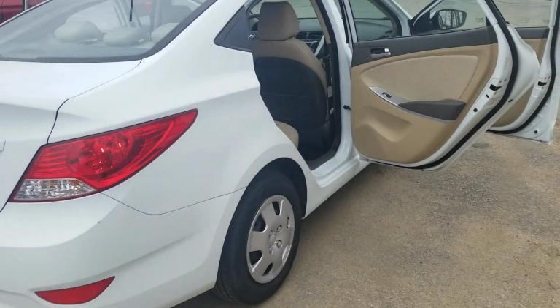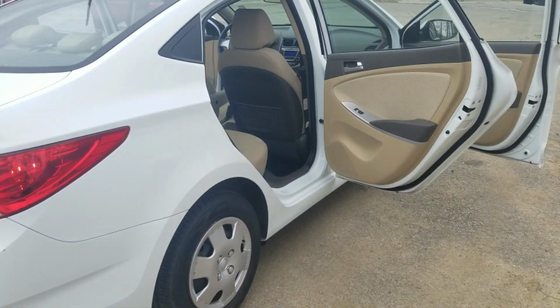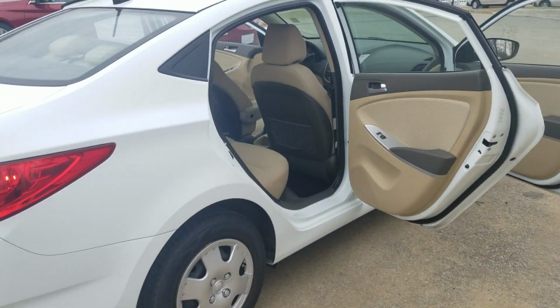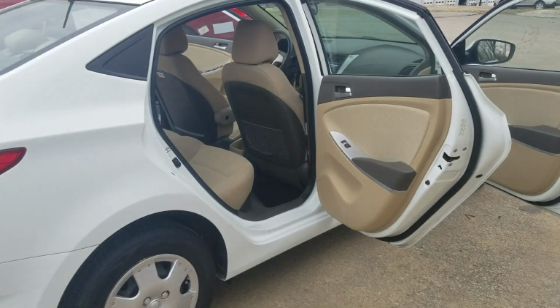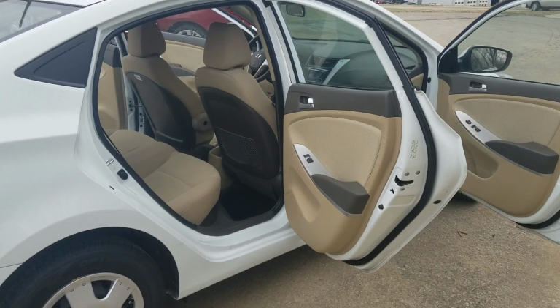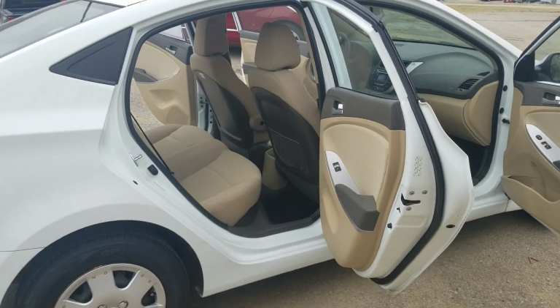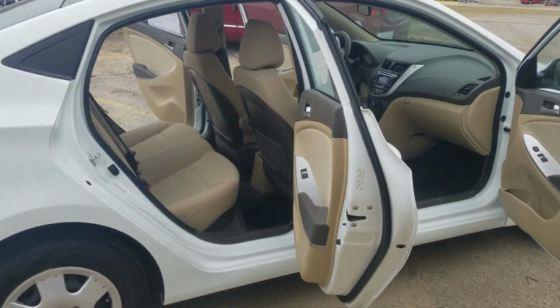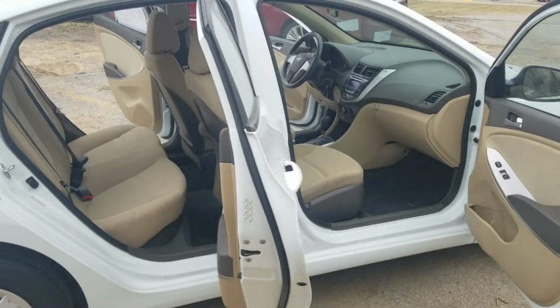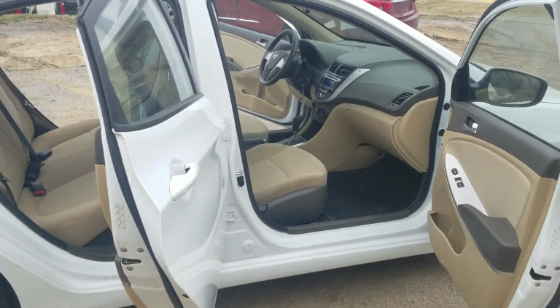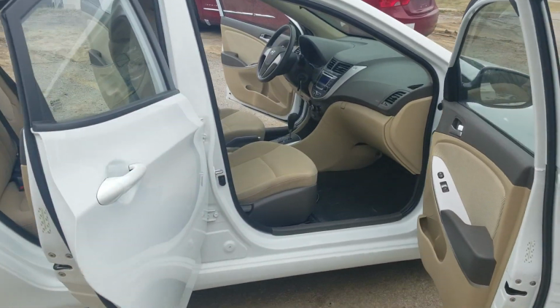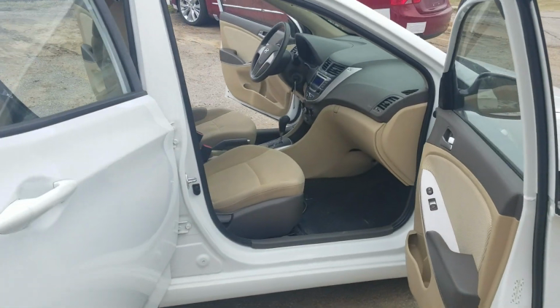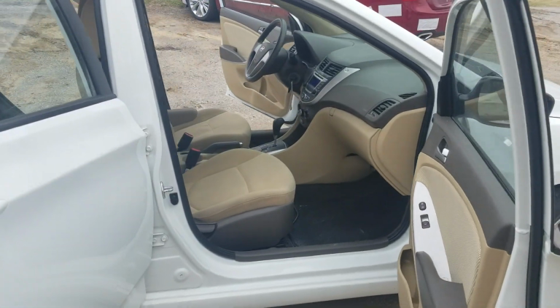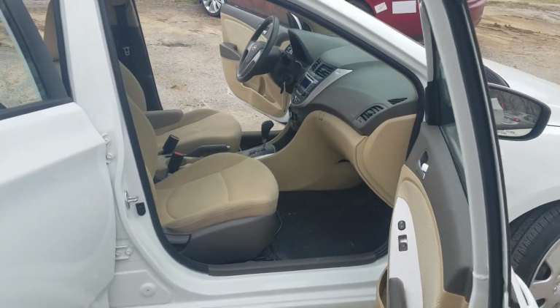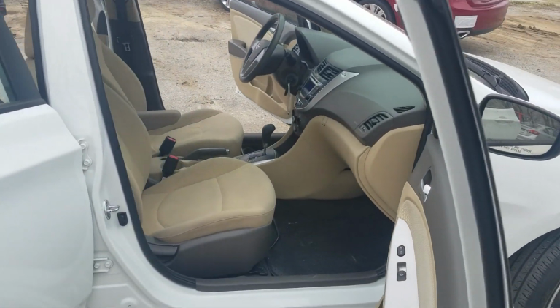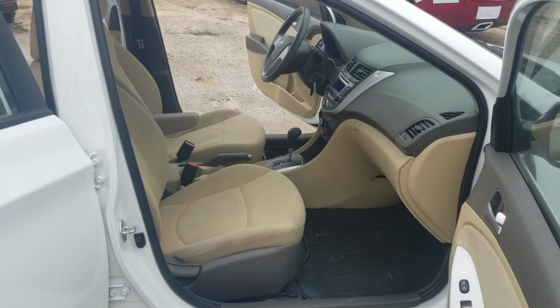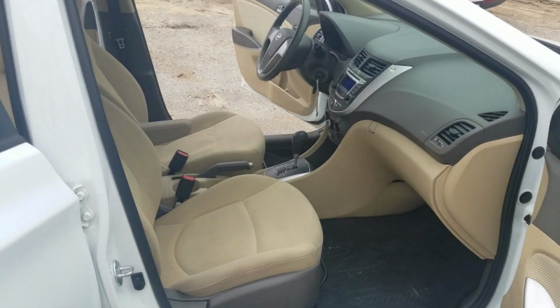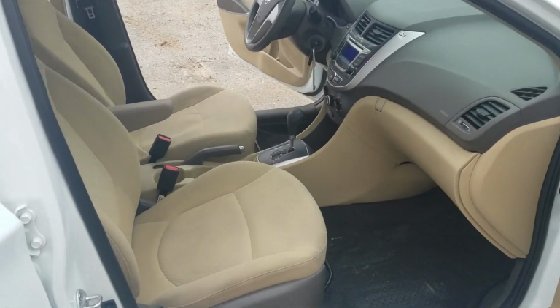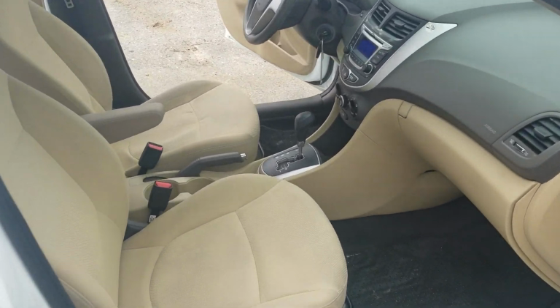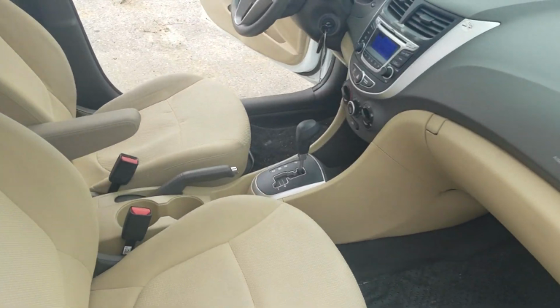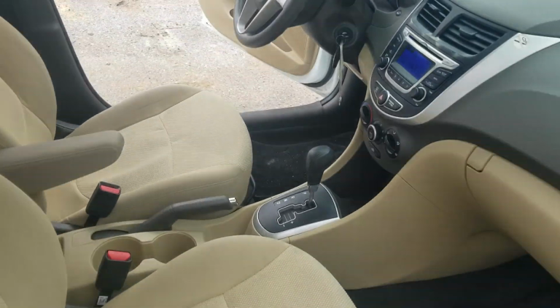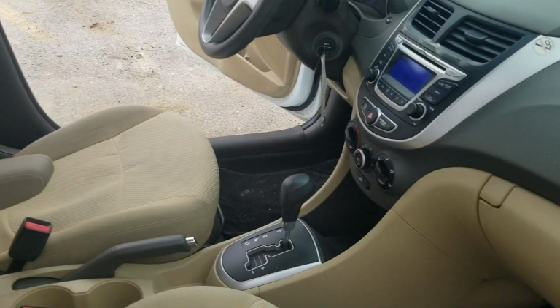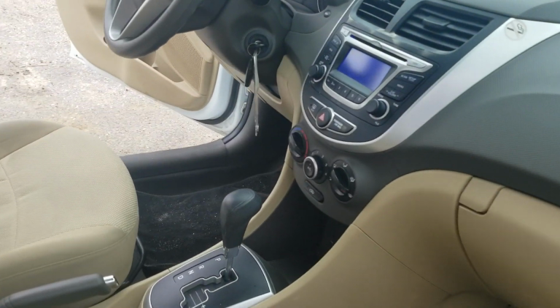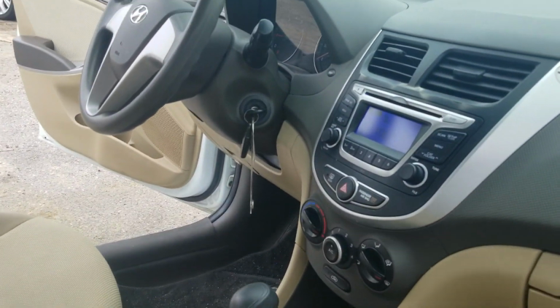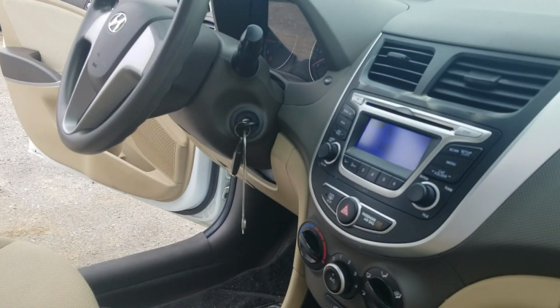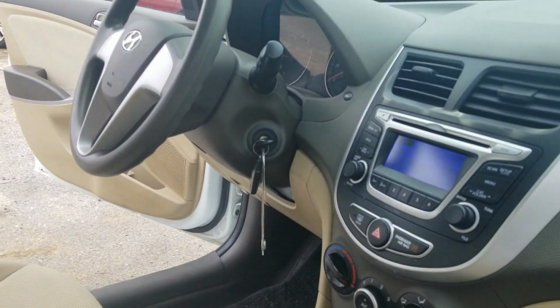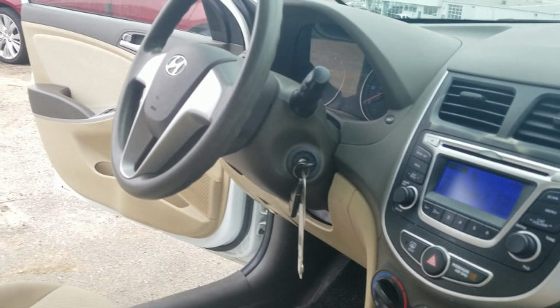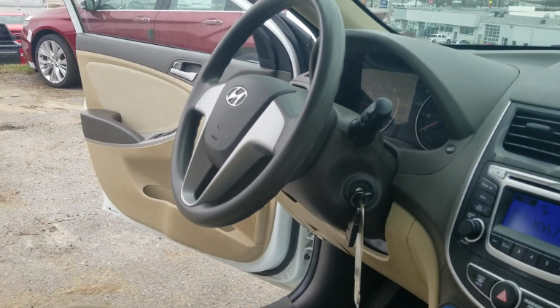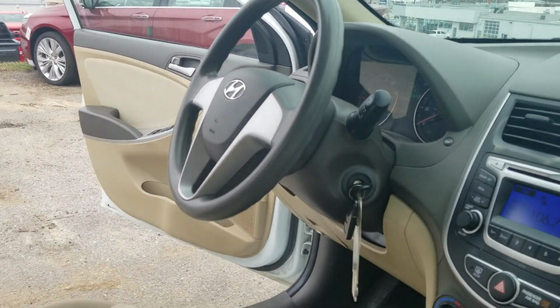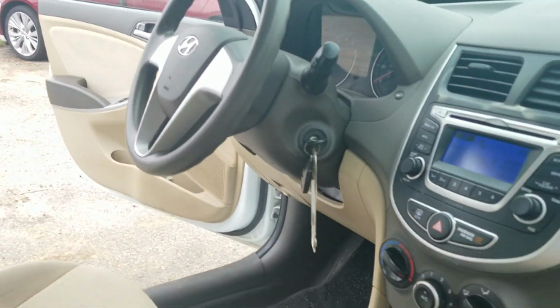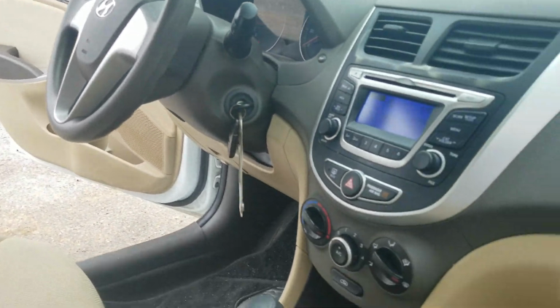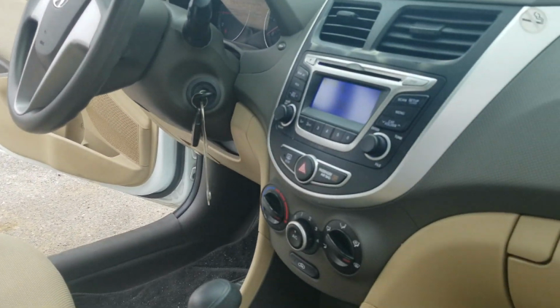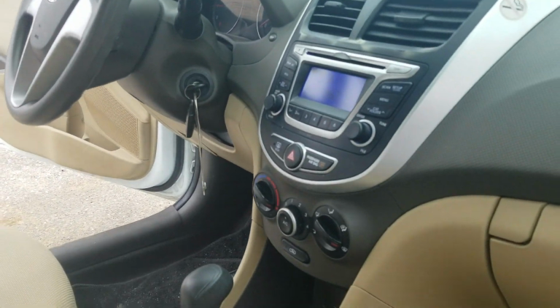Just an overall solid car — just a gas saver commuter. If you're not looking to break the bank too much but get yourself a decent car, this is not a bad option.